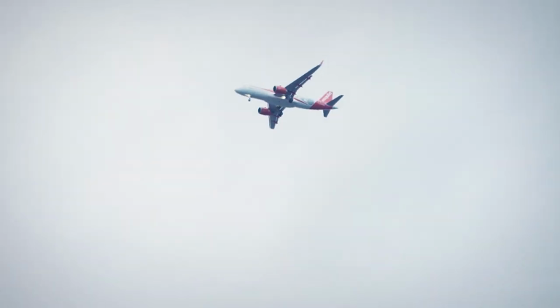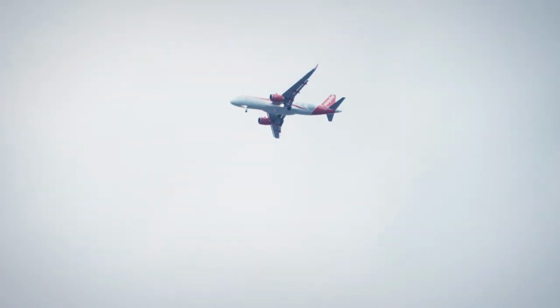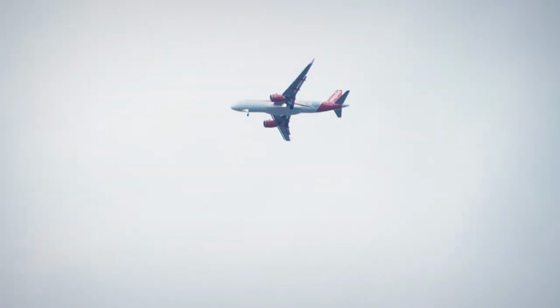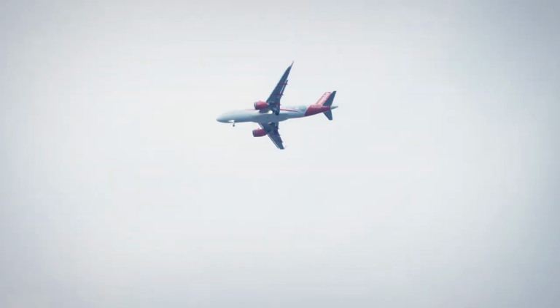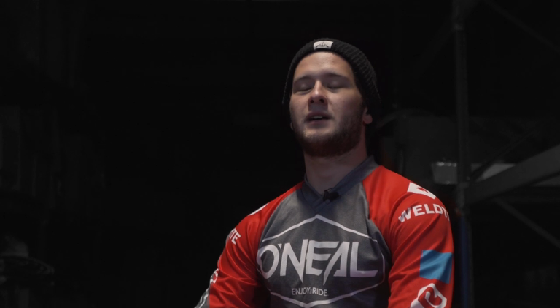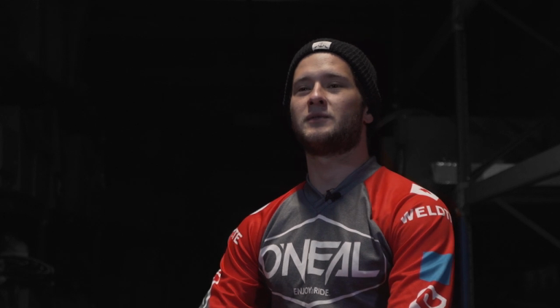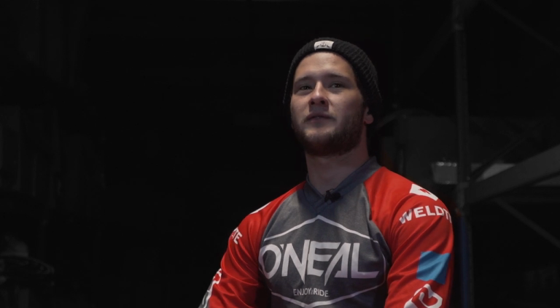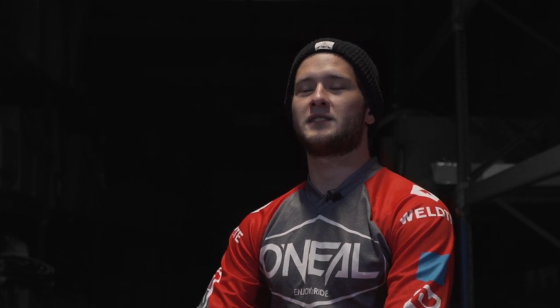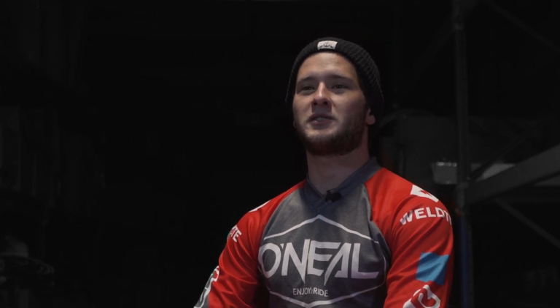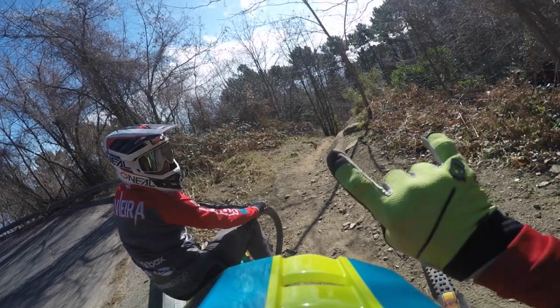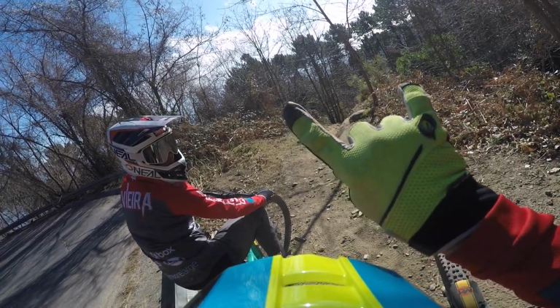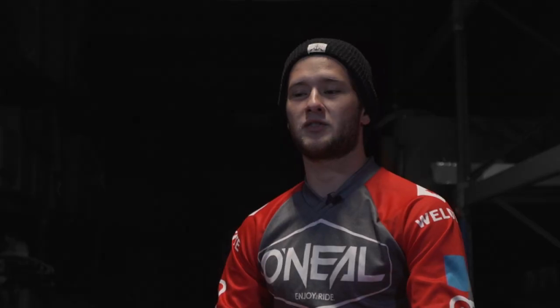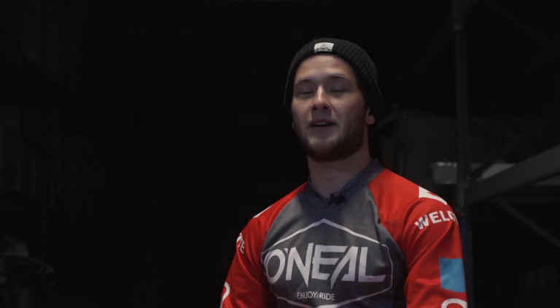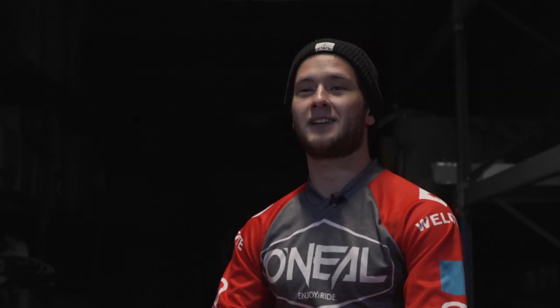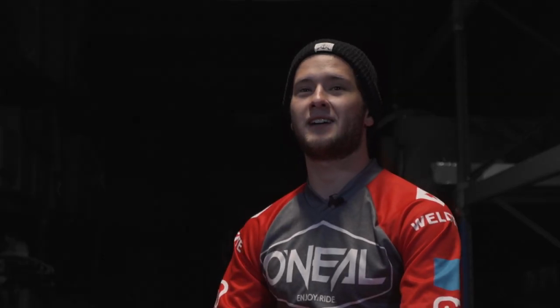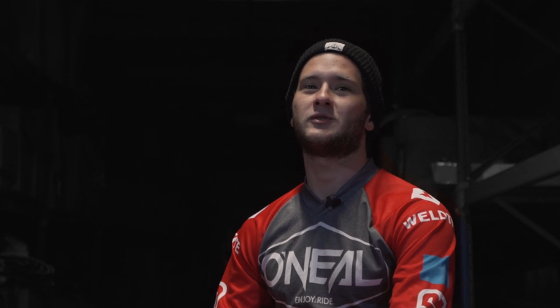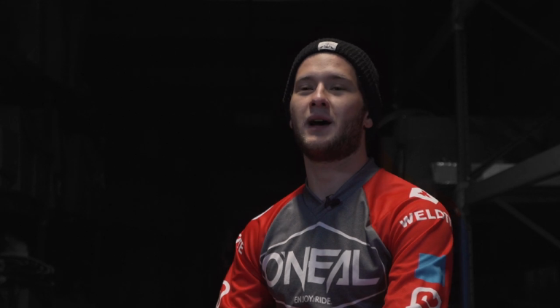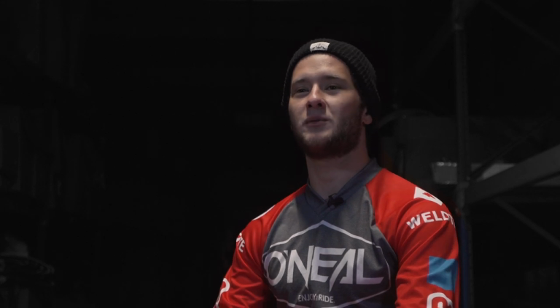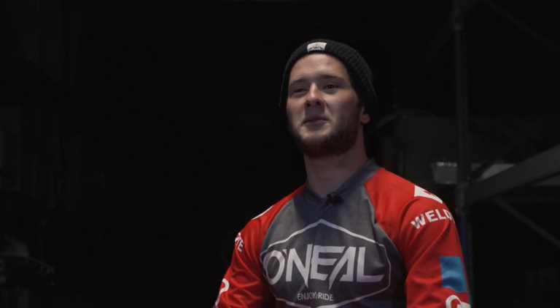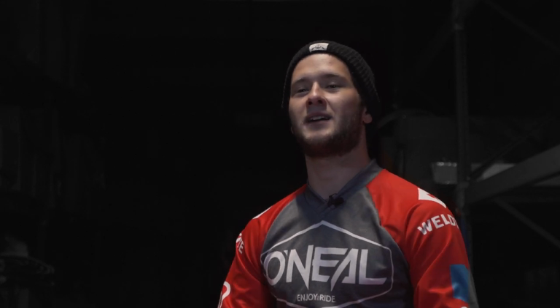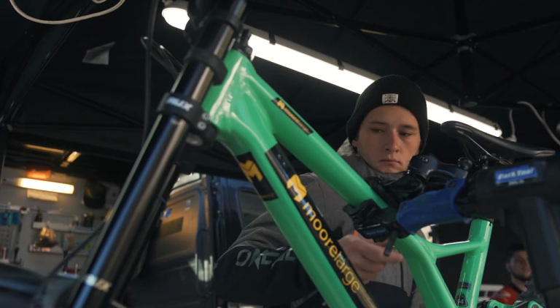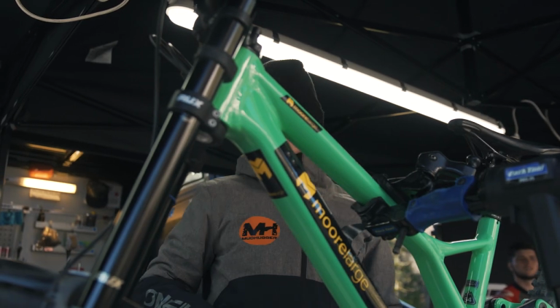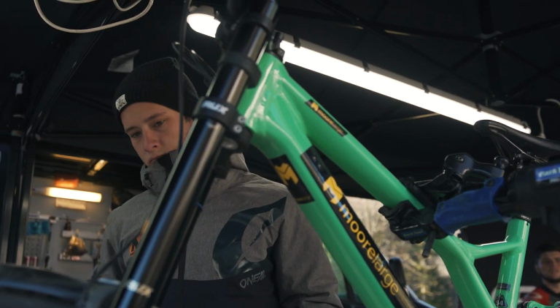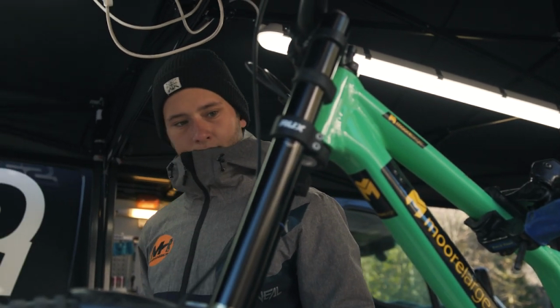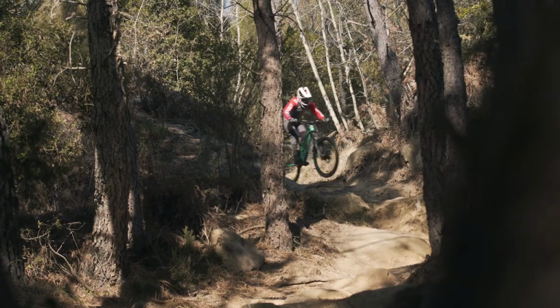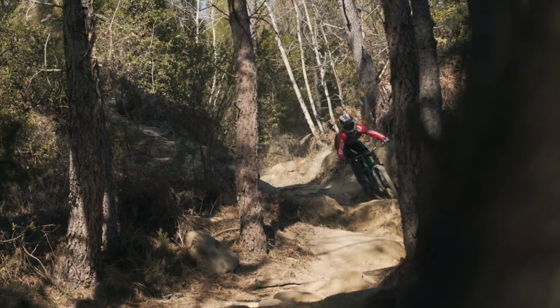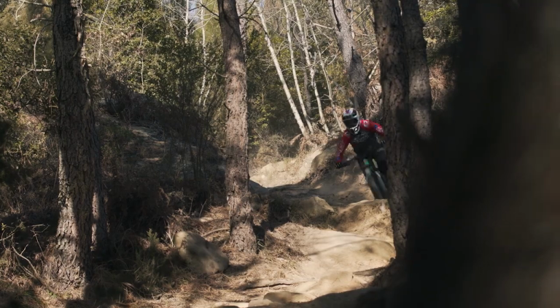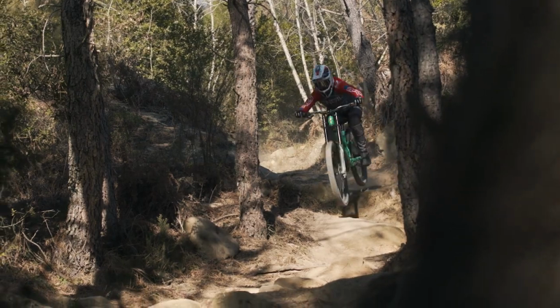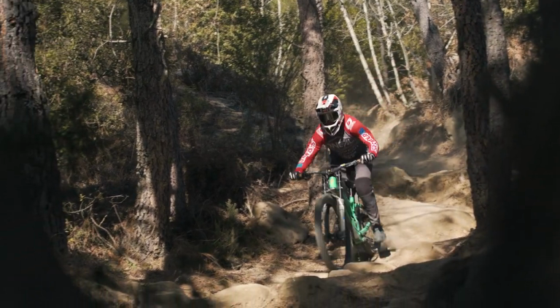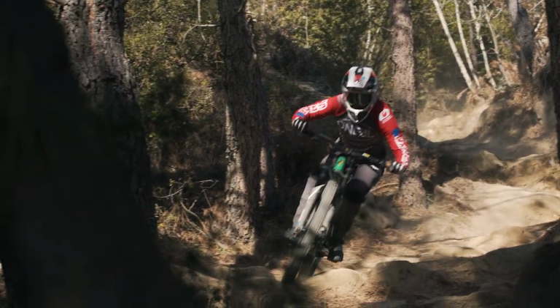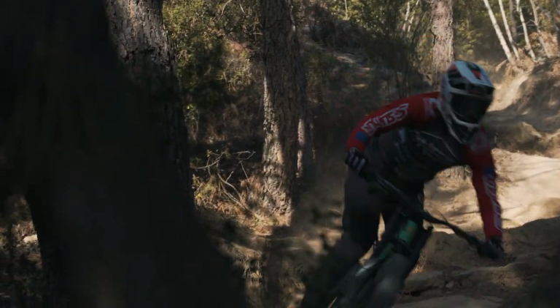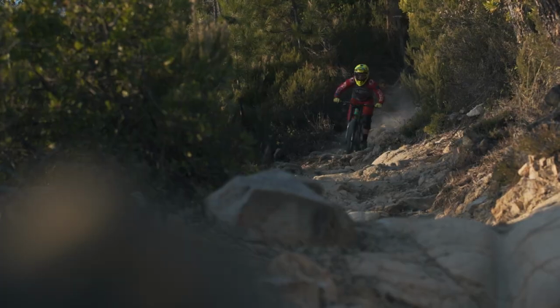We went to San Remo, Italy with SR Suntour for suspension testing. The first run I felt like I didn't know how to ride a bike and wouldn't be able to ride on that track. But after a few runs I started getting confident and then getting faster as well.